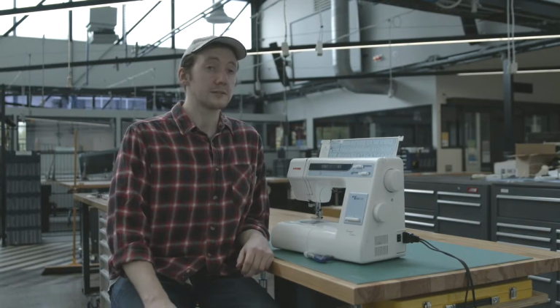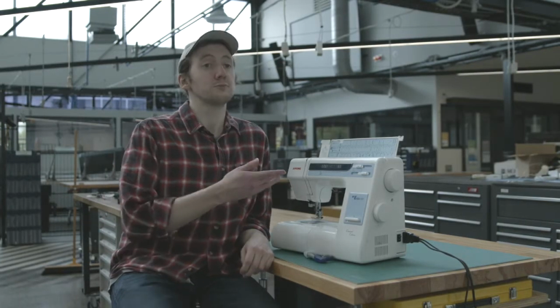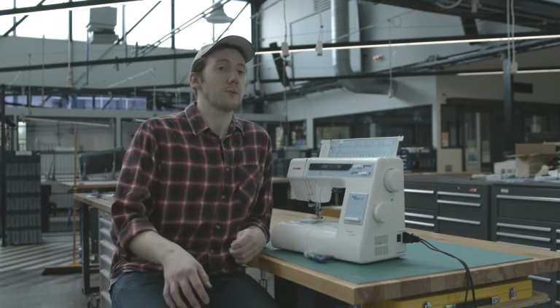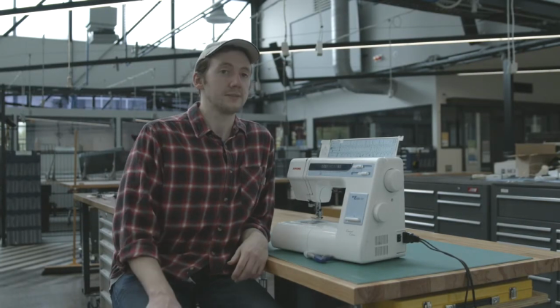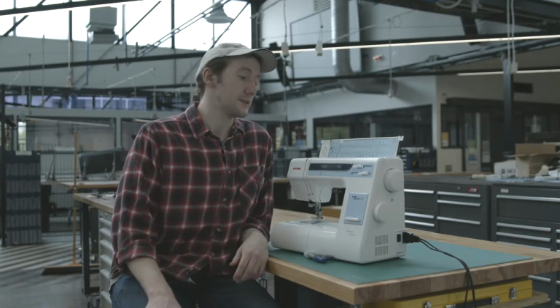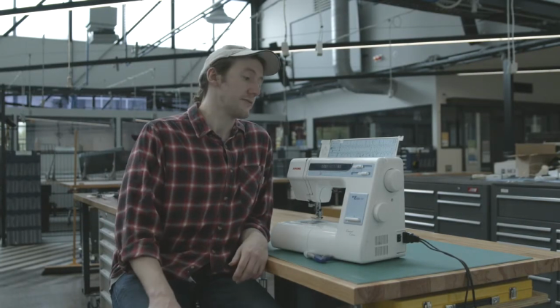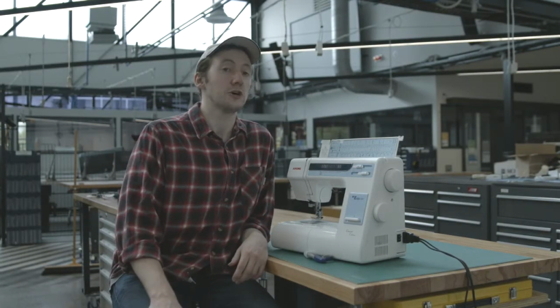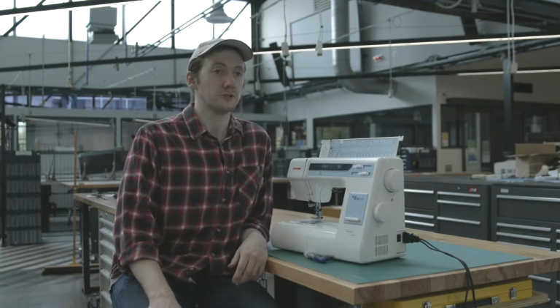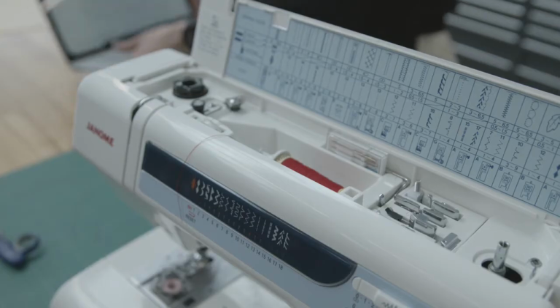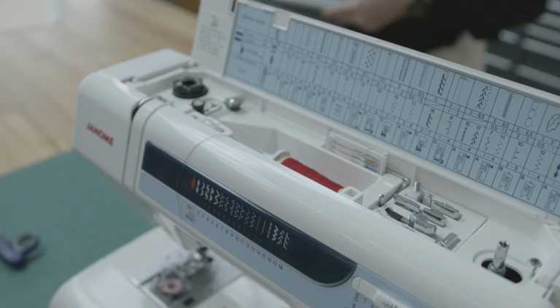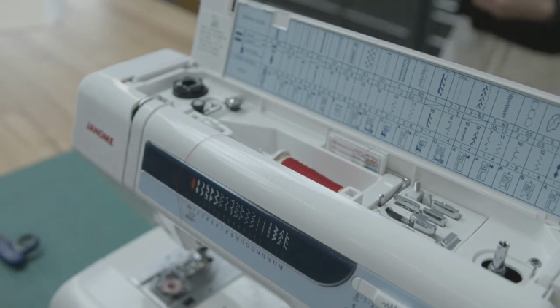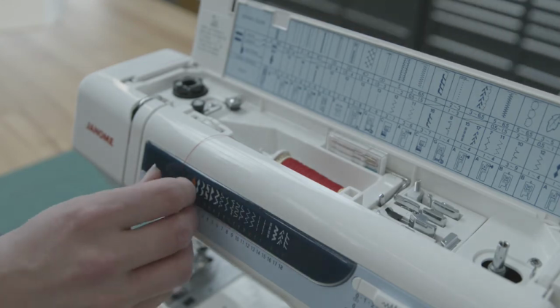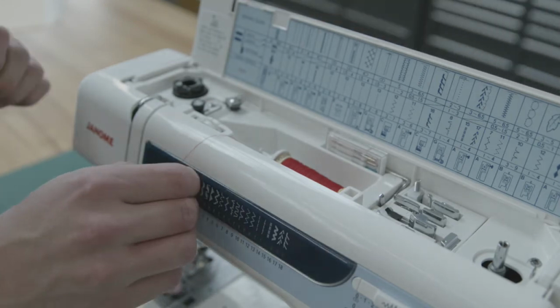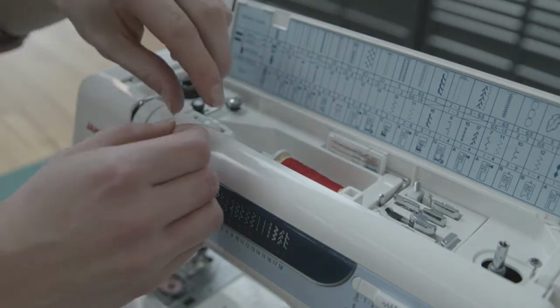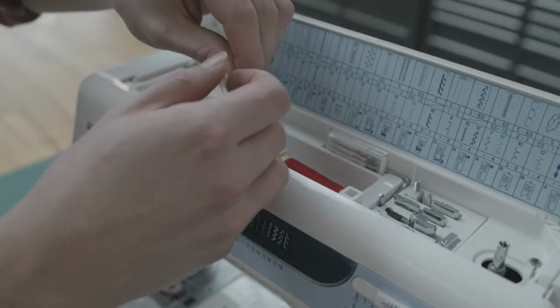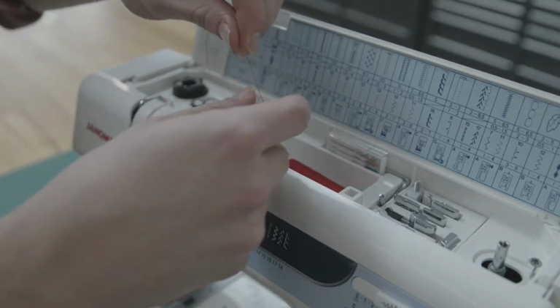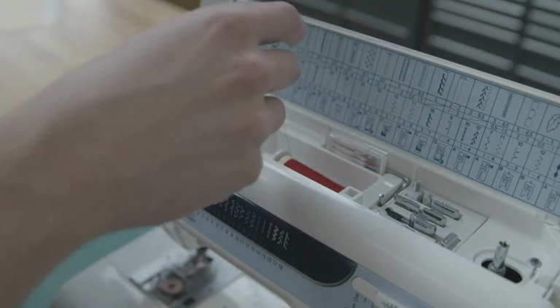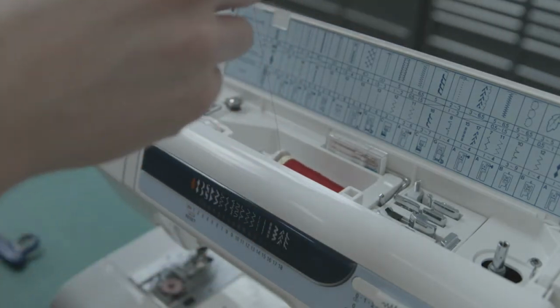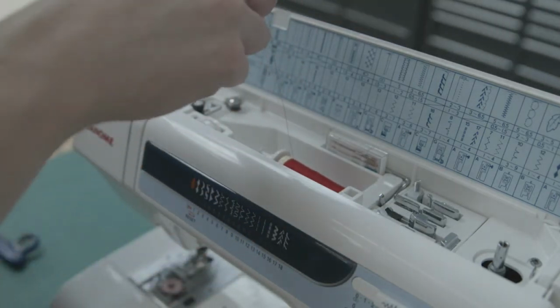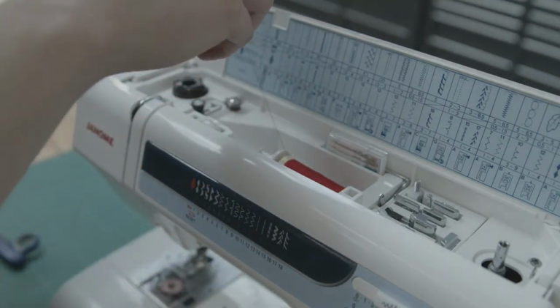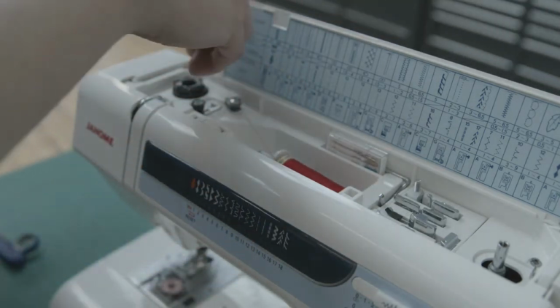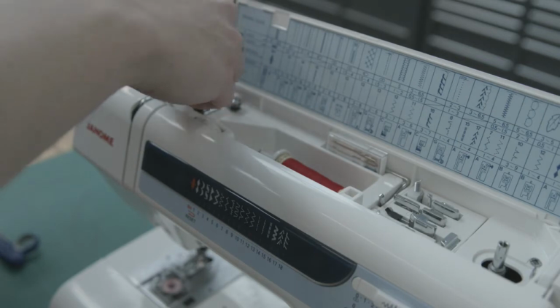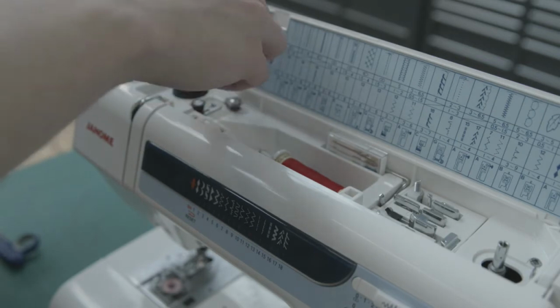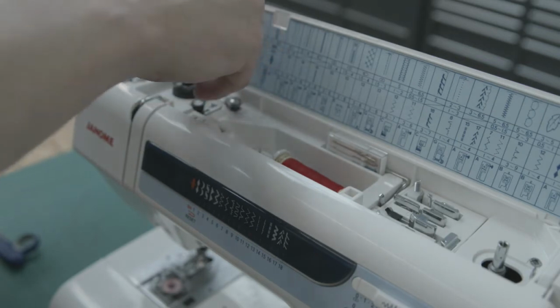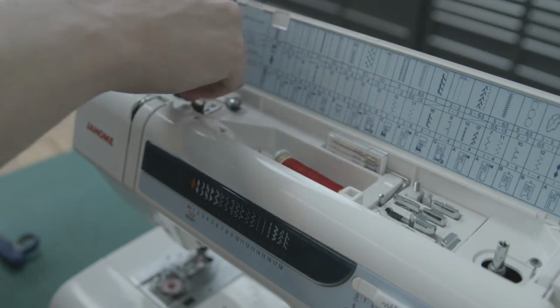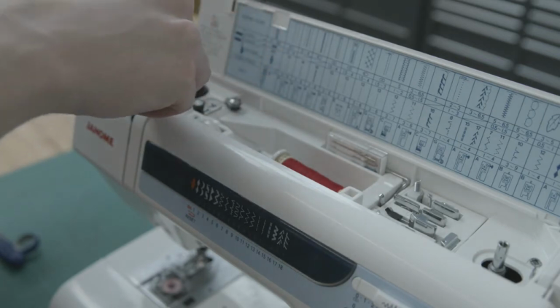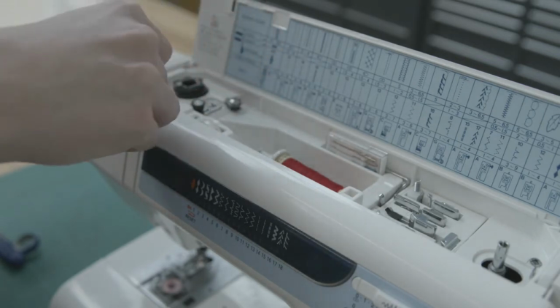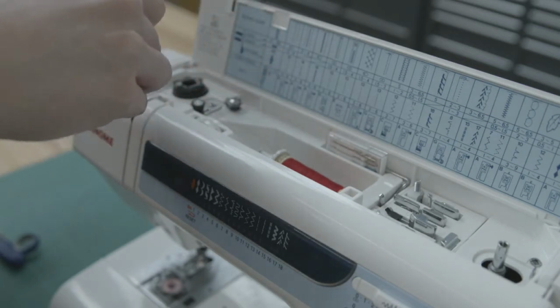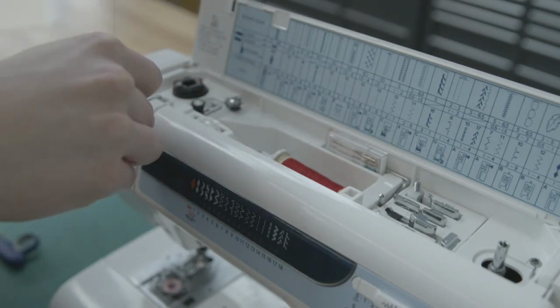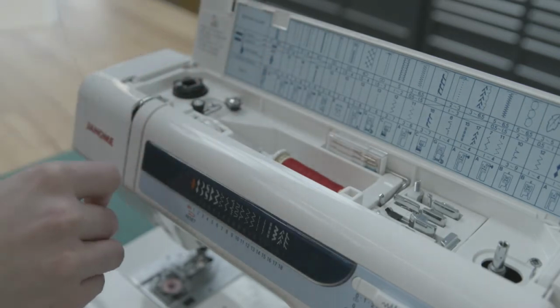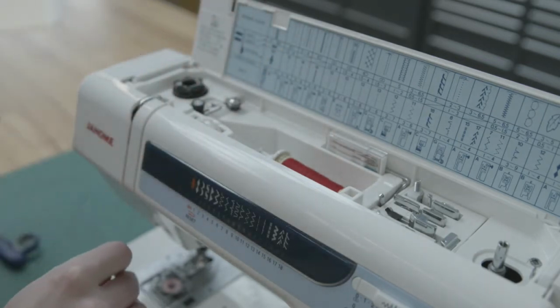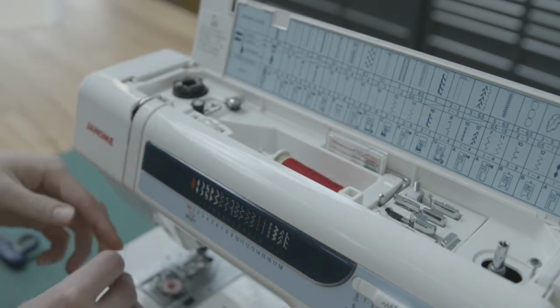Firstly, the spool pin is where the thread is held, and it's generally found on the top of most sewing machines. The thread is then threaded into the machine. Most machines will have small diagrams or numbers, as this machine does, to help guide you through the threading process.